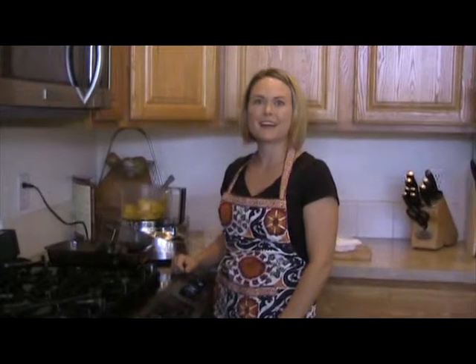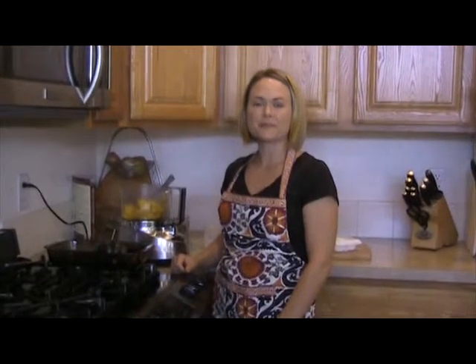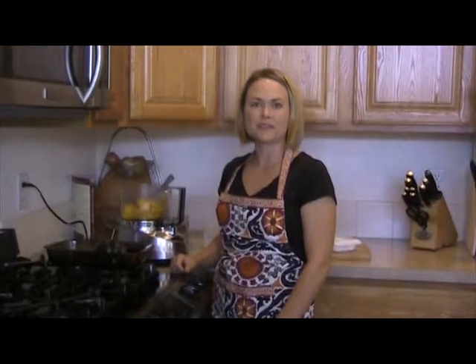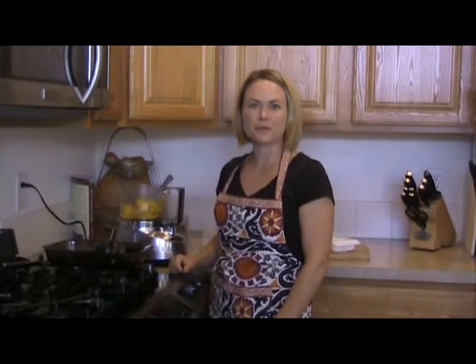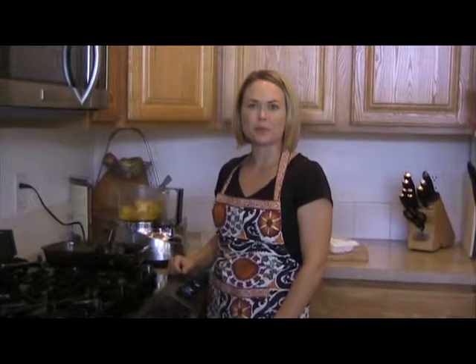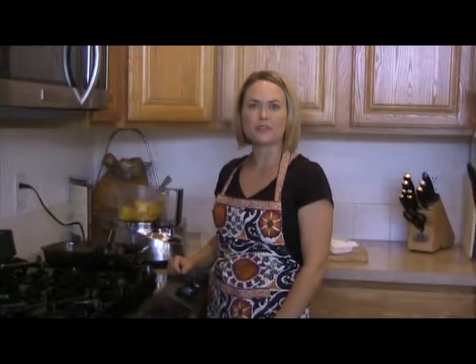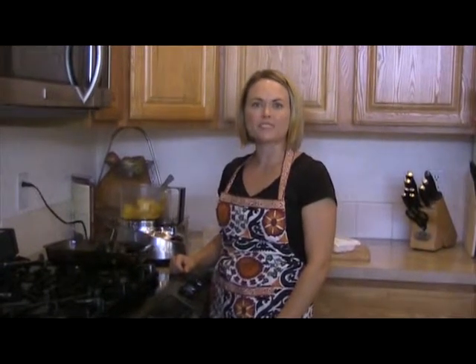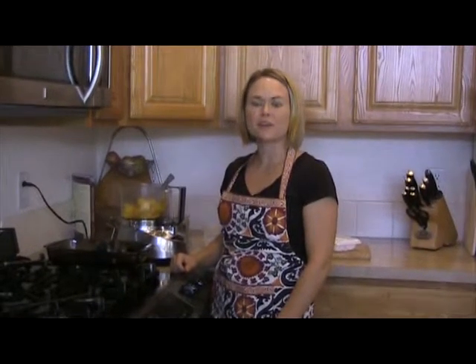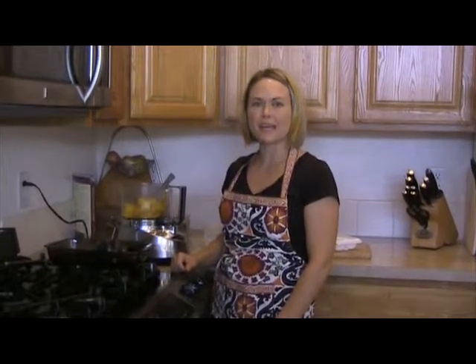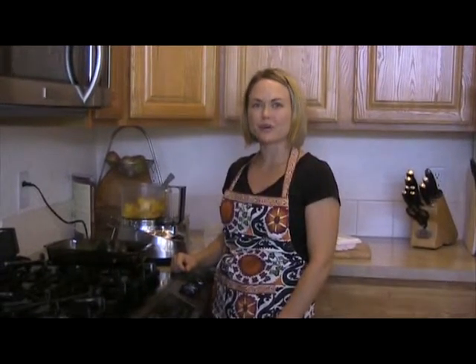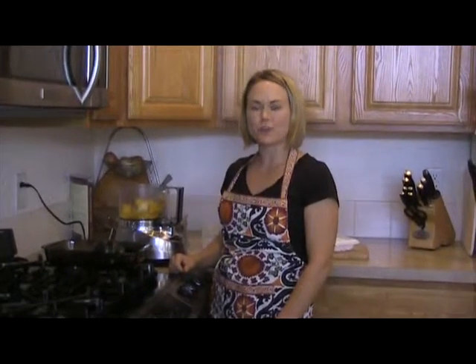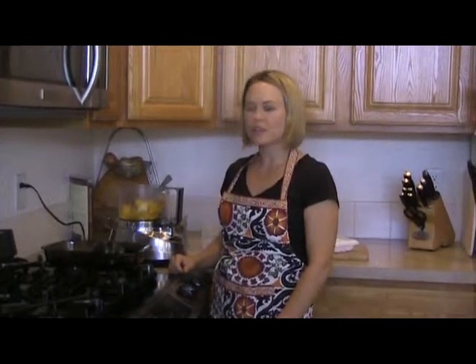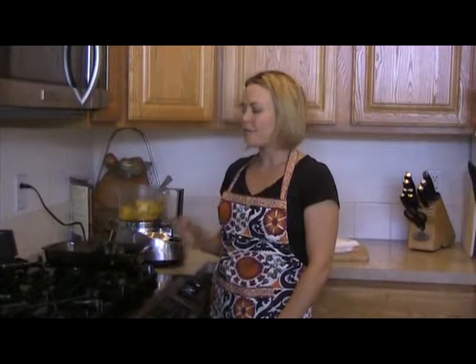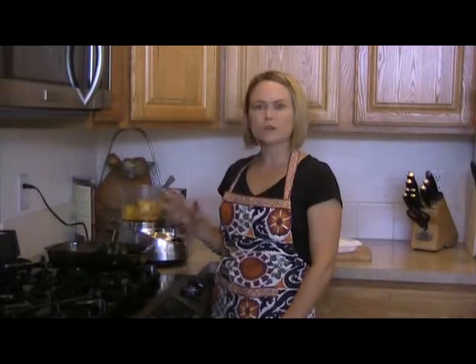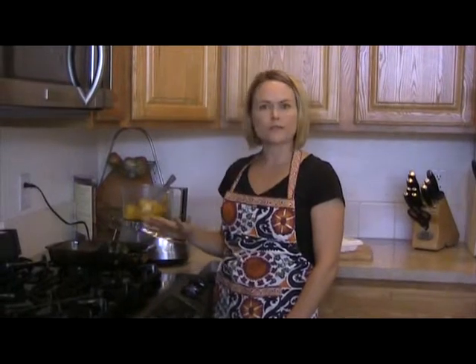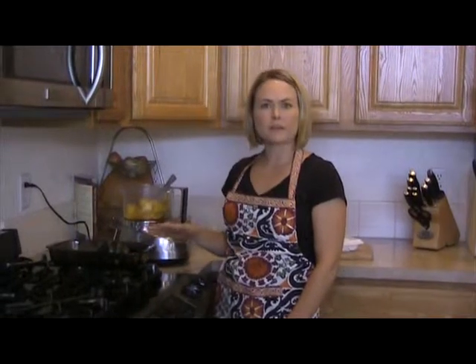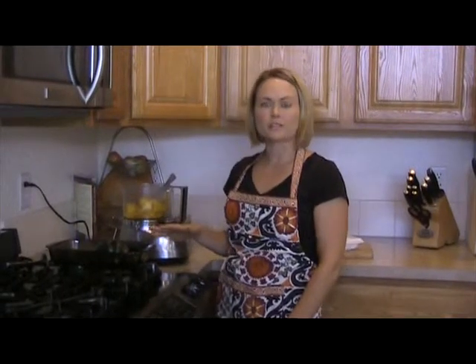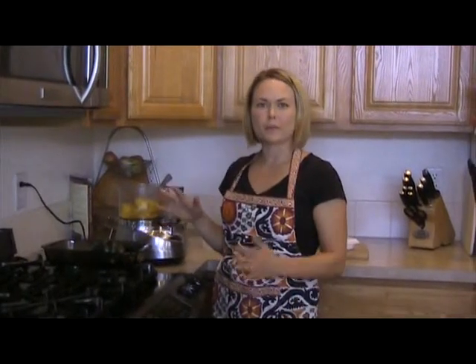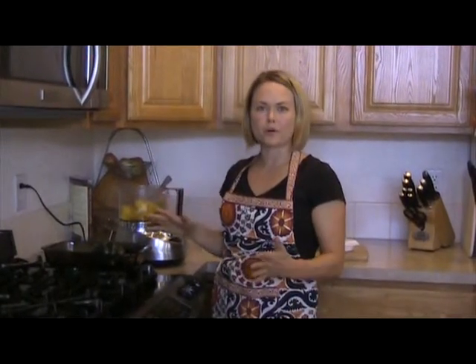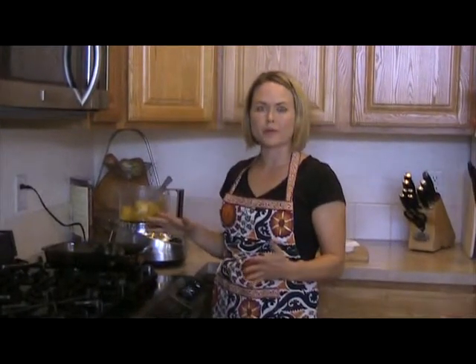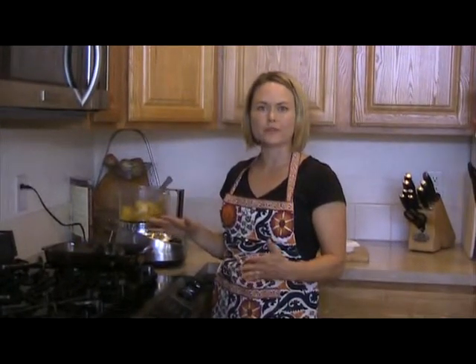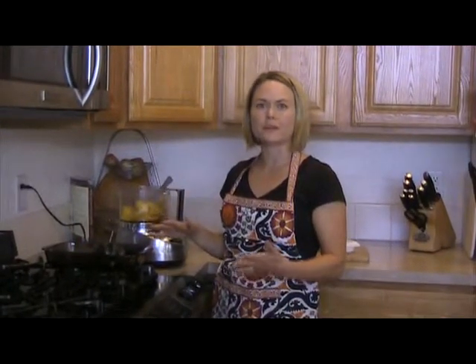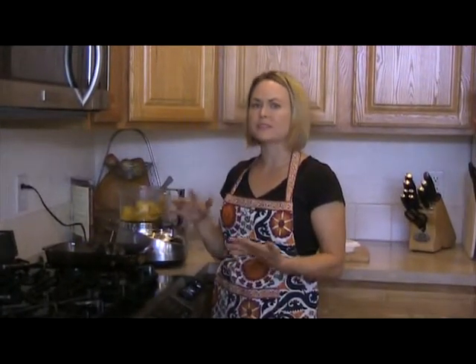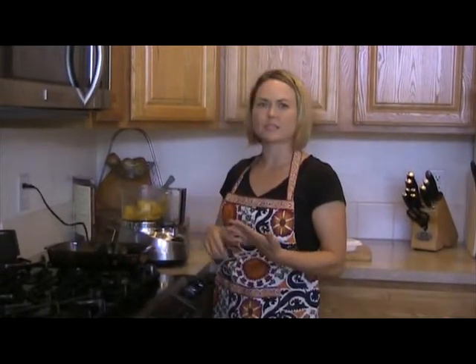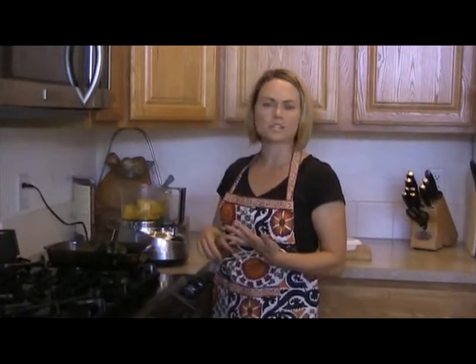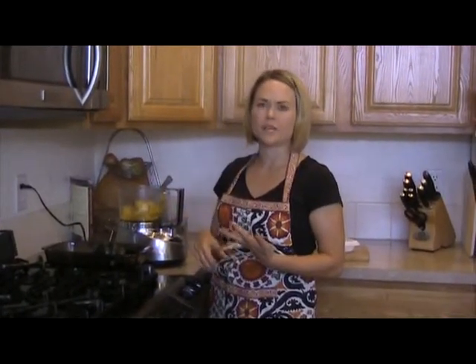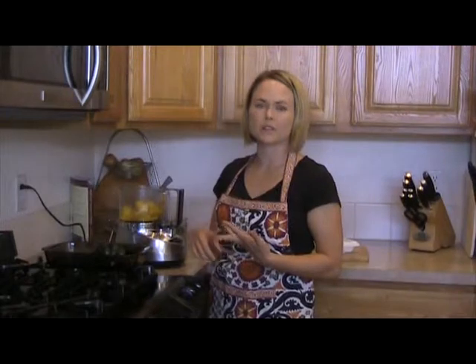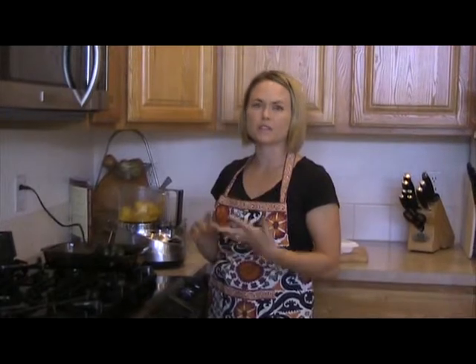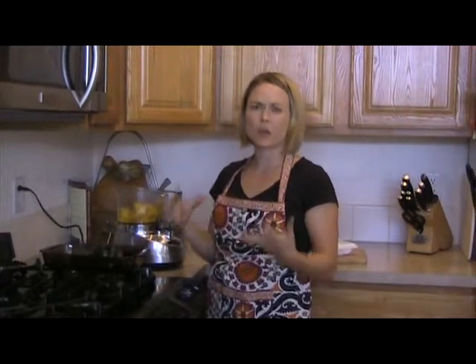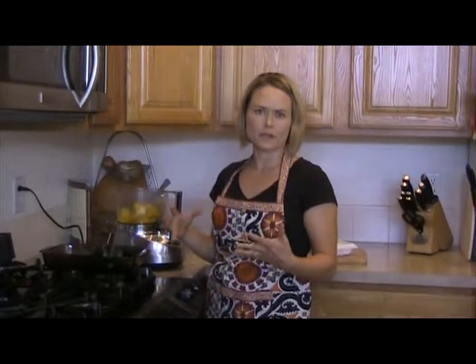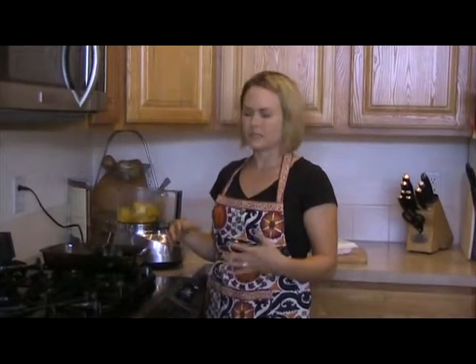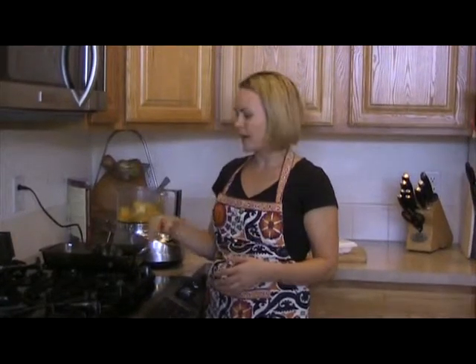Hi, I'm Dr. Kim Bruno with The Baby Food Doctor. Today we're making acorn squash. Fall is a wonderful time of year to get a bunch of homemade baby food done because things like squash and potatoes and carrots are really in season right now.